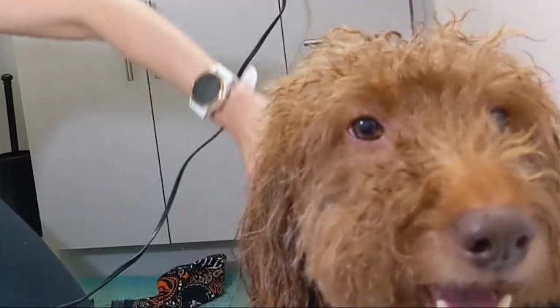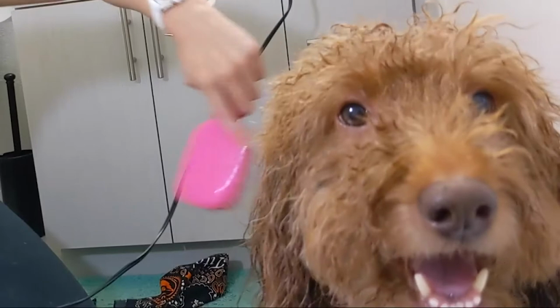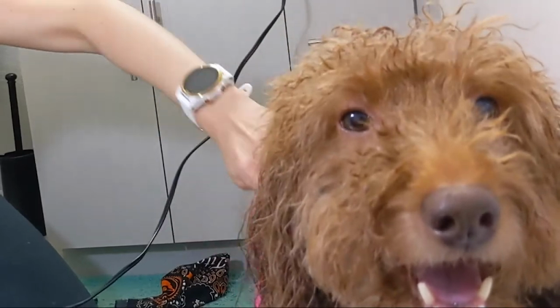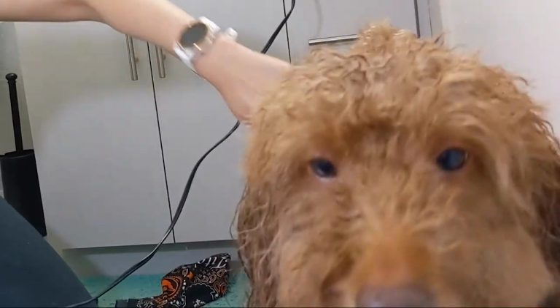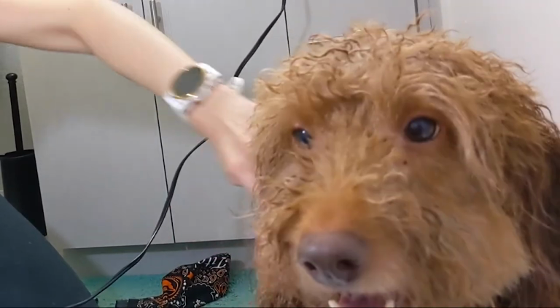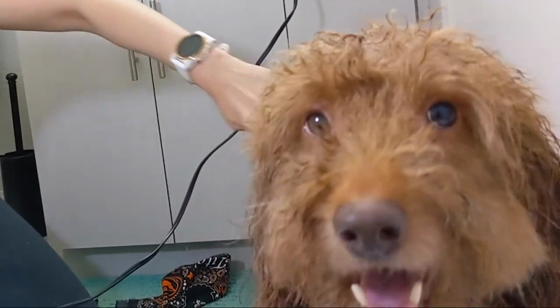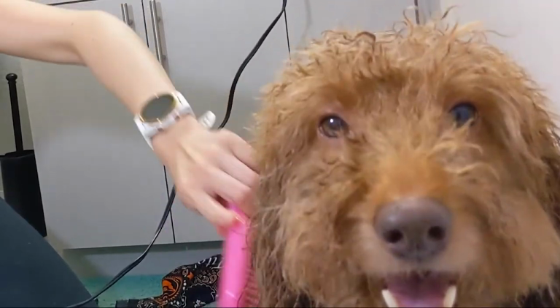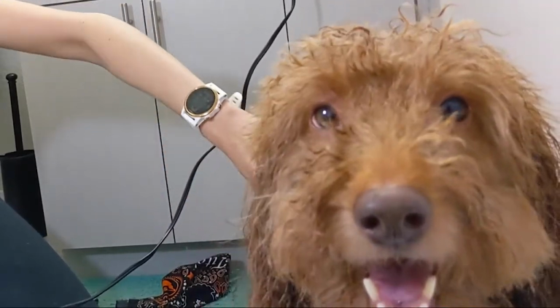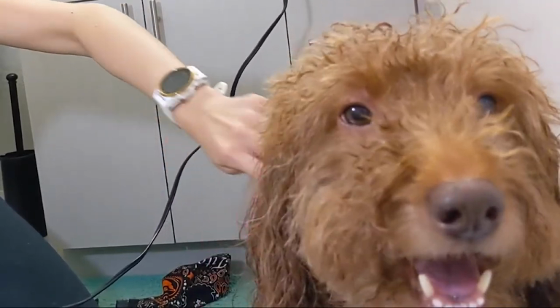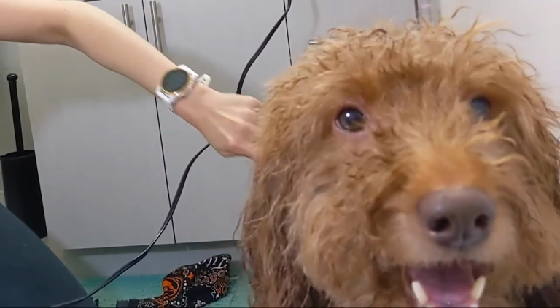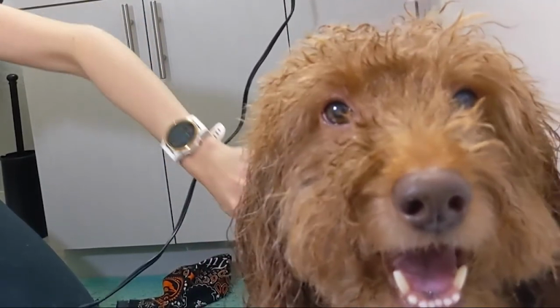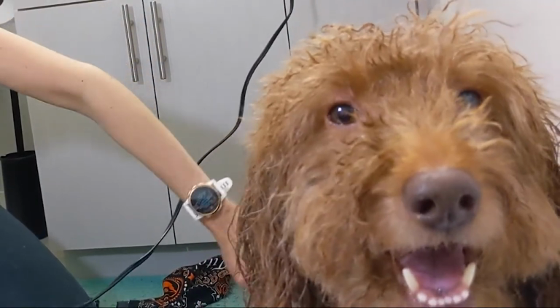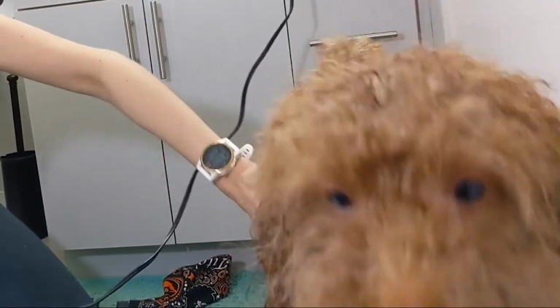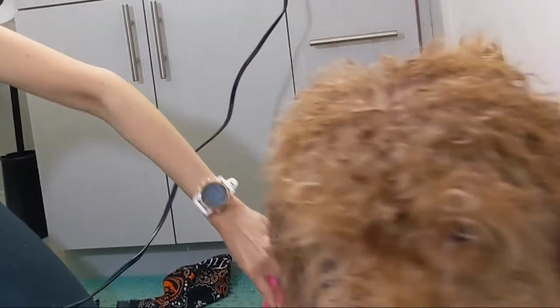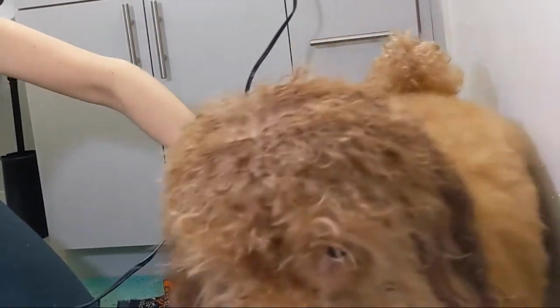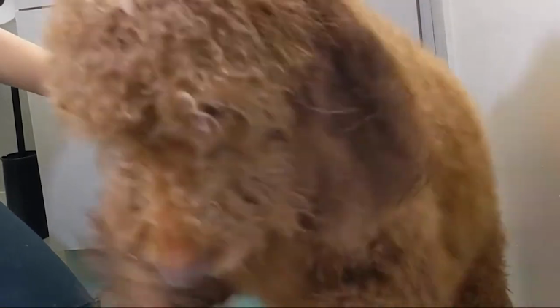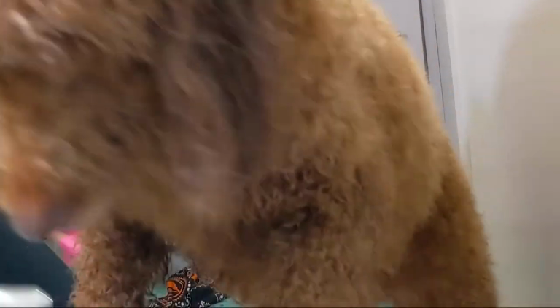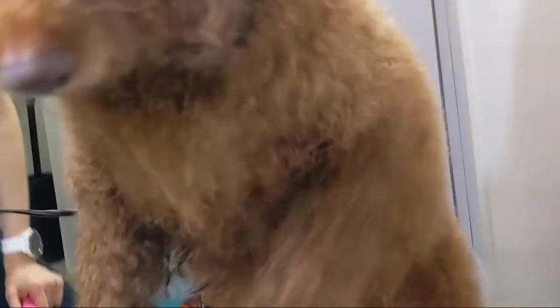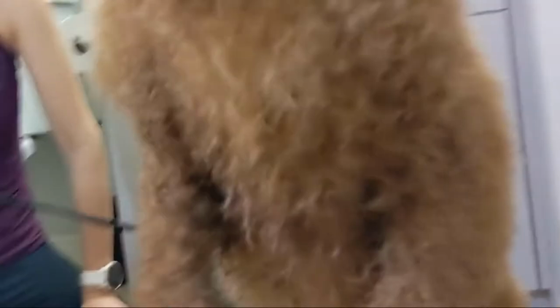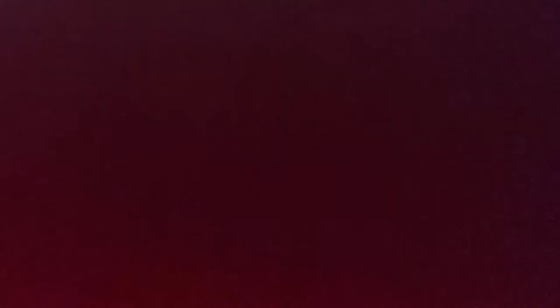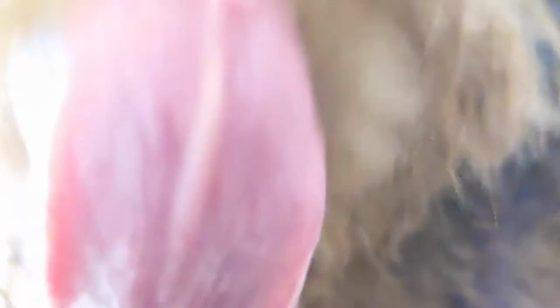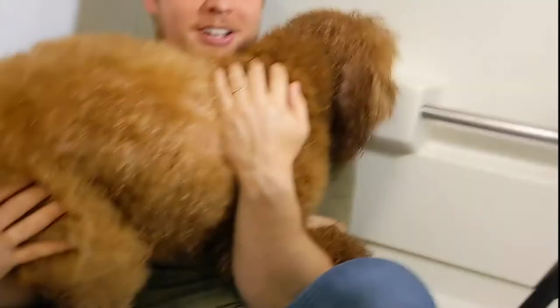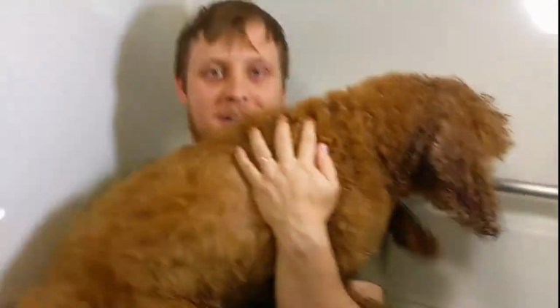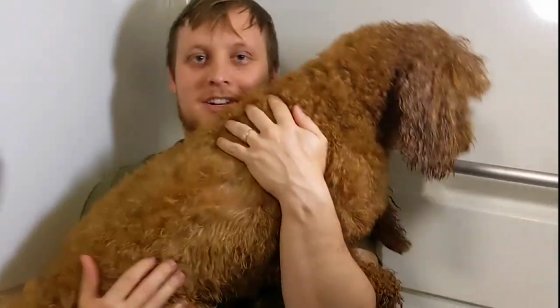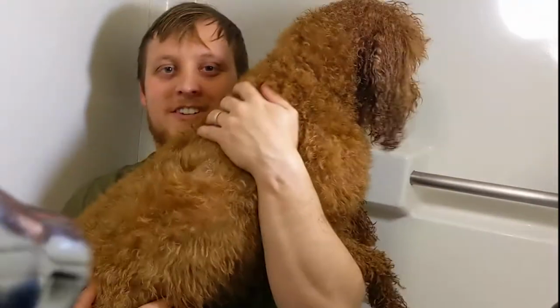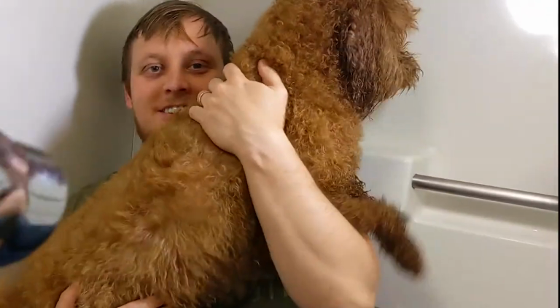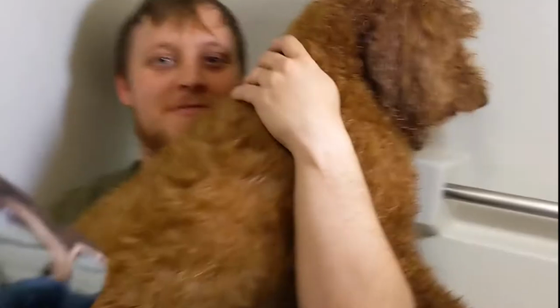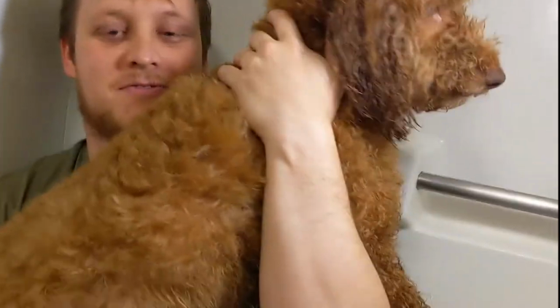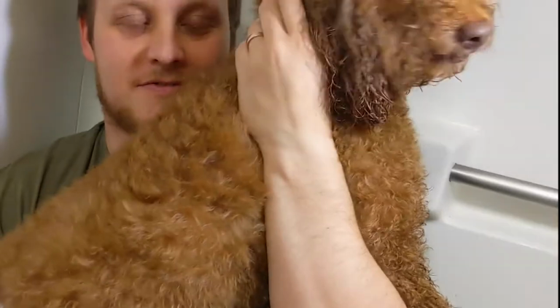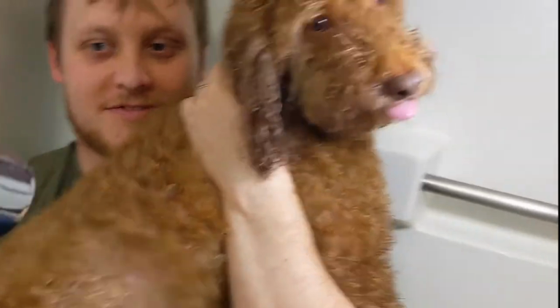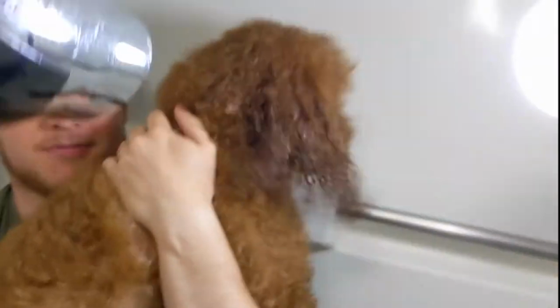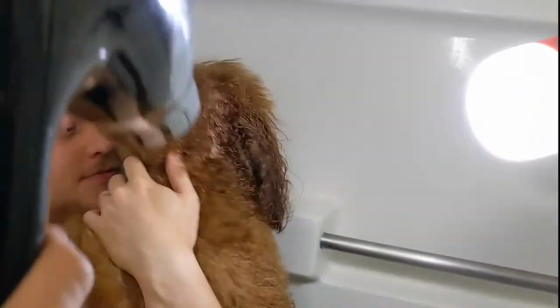Because Ansel has mixed feelings about his bath time, I've found that it's very important to combine the experience with something that he enjoys. So at the end of his bath time, I make sure to give him a dental chew and play time with his favorite toy.